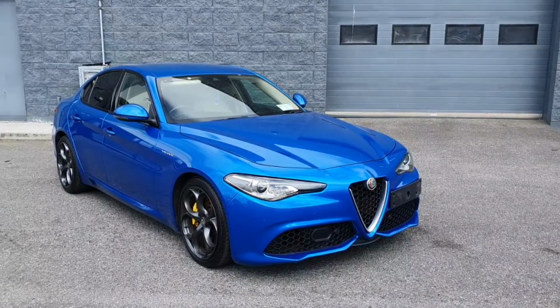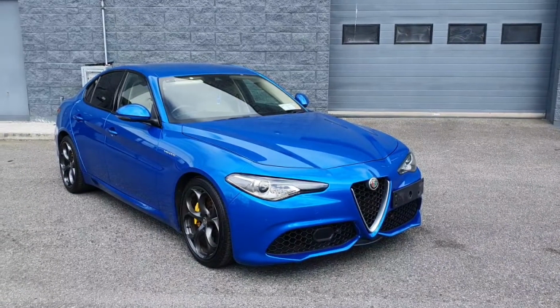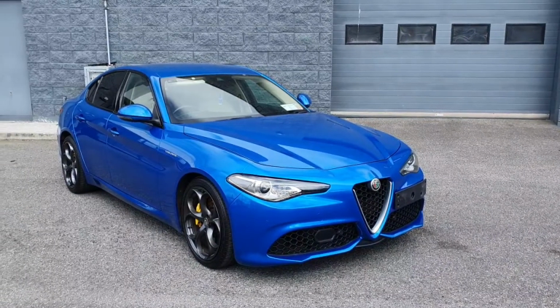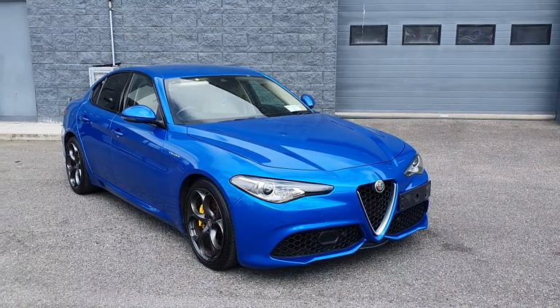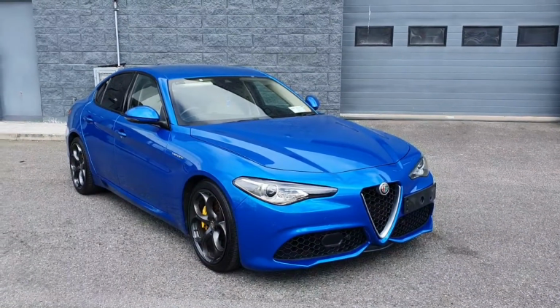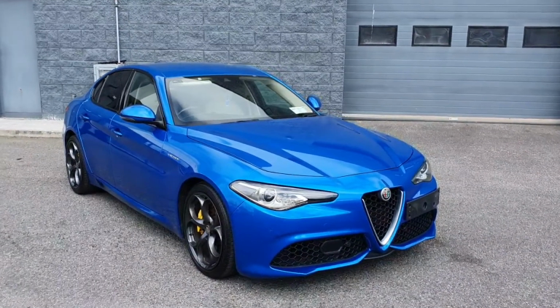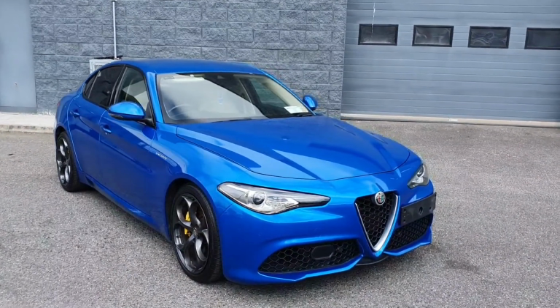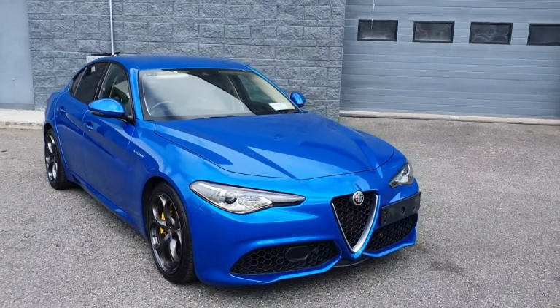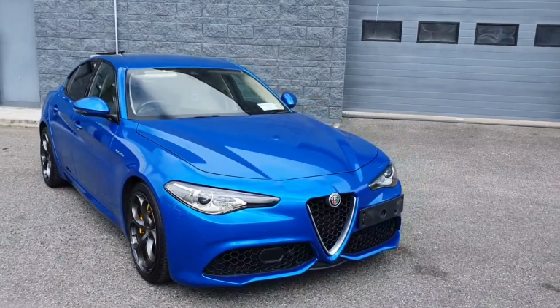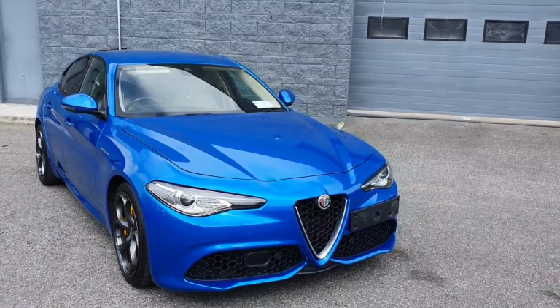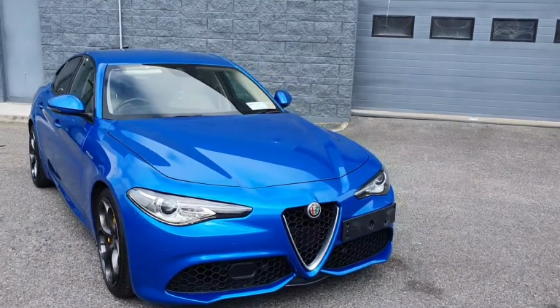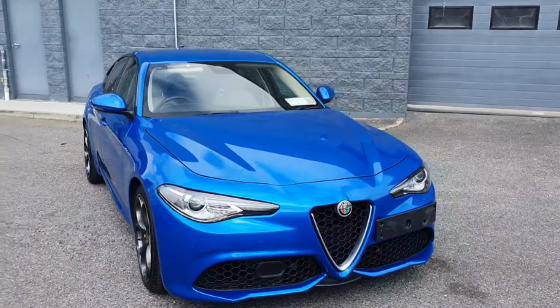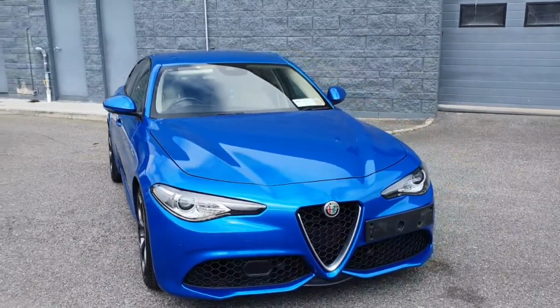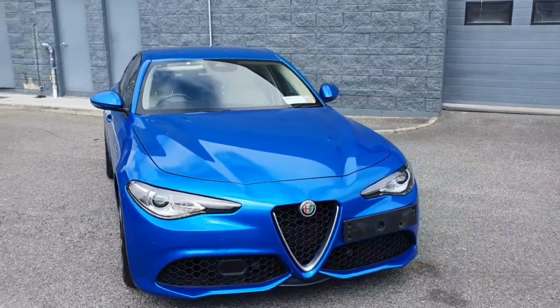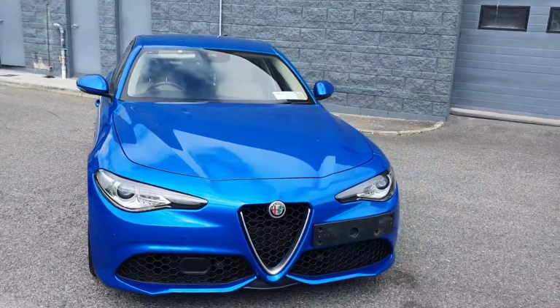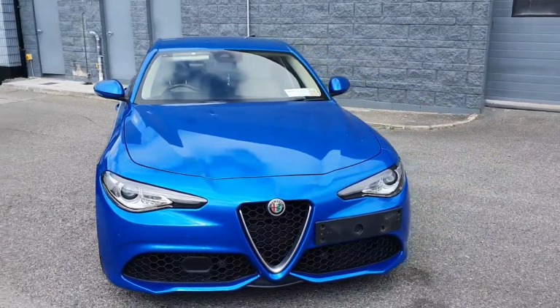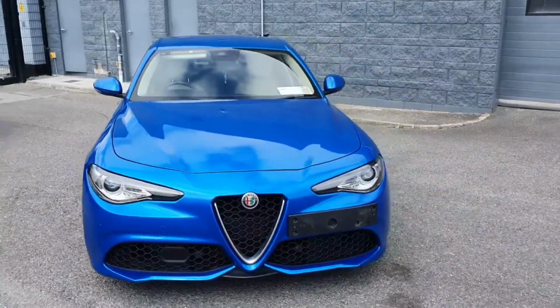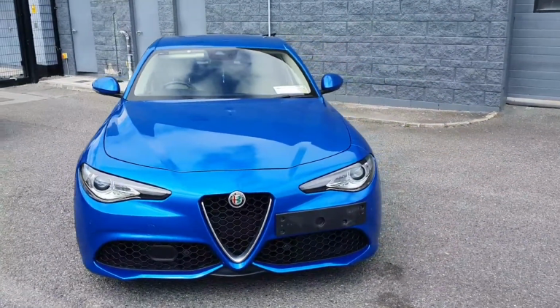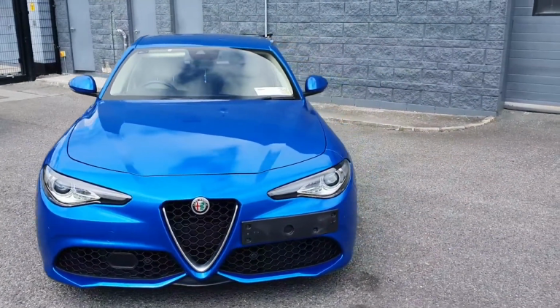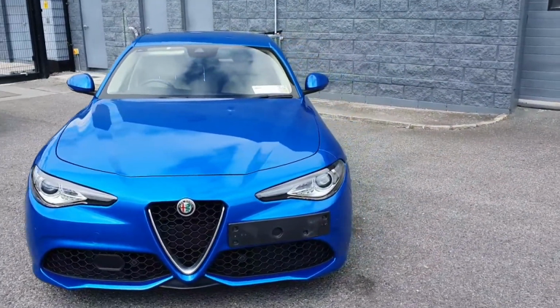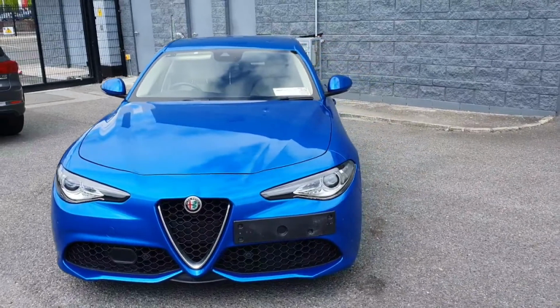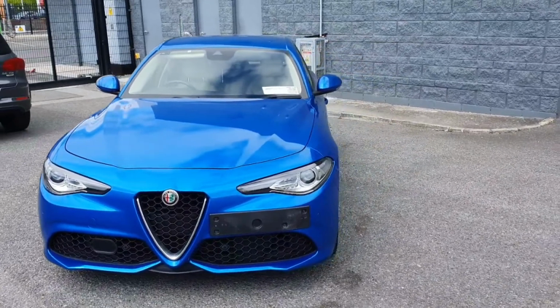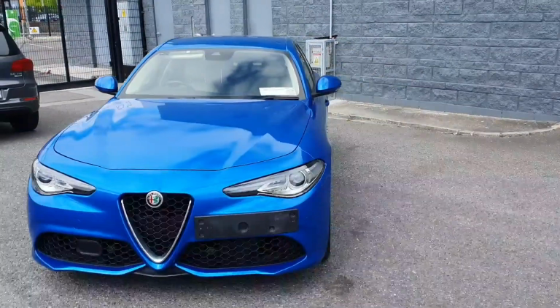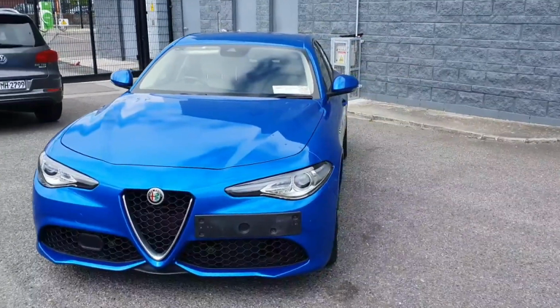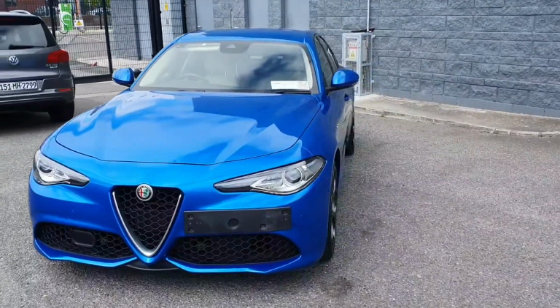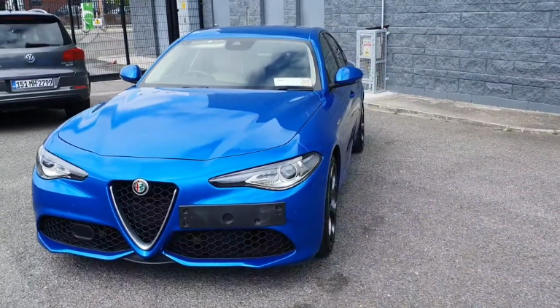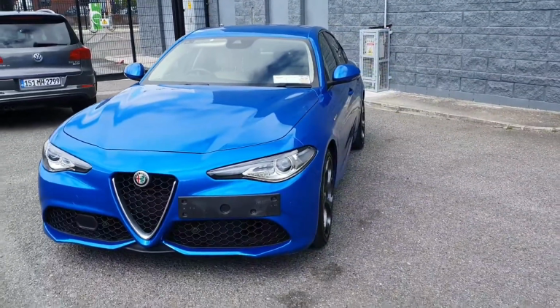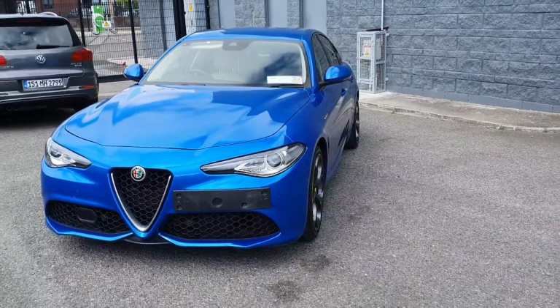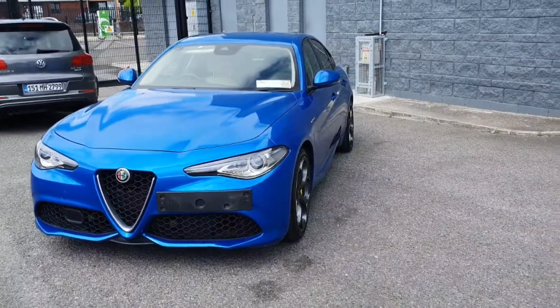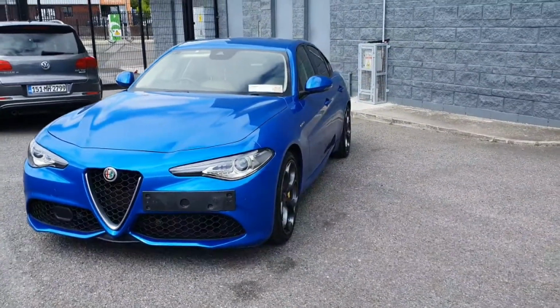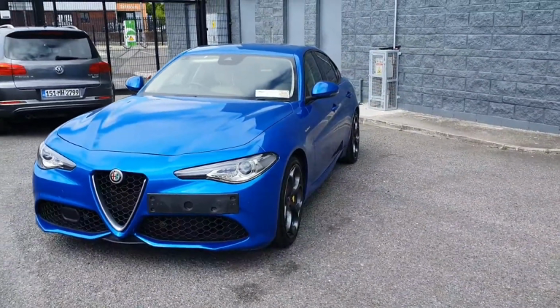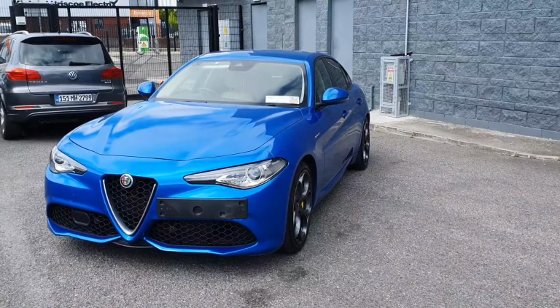Welcome to Geodafi Select in Geodafi. Today I am going to be showing you around this stunning 2017 Alfa Romeo Giulia in the Veloce model. This car is a 280 brake 2 litre petrol automatic finished in the stunning blue.